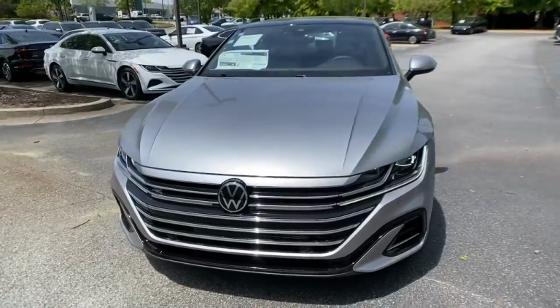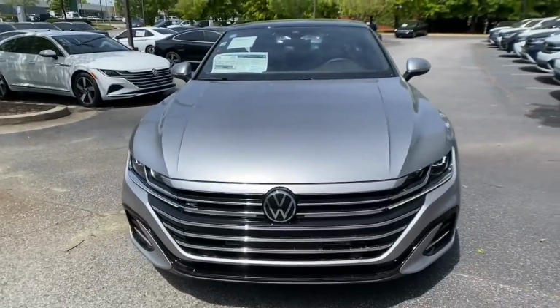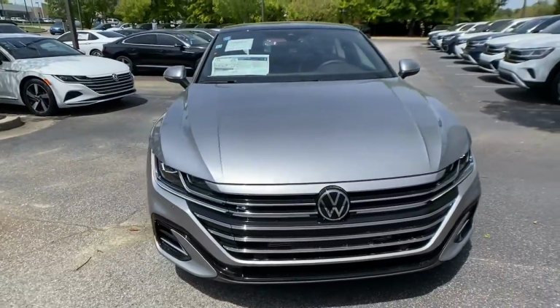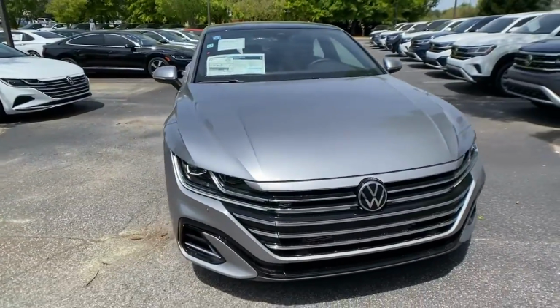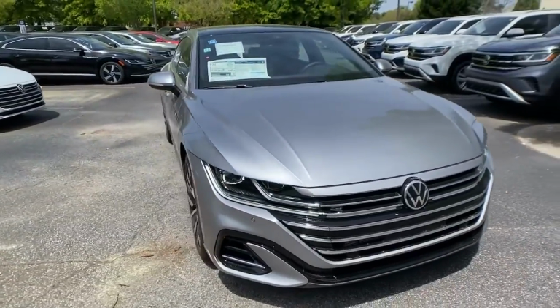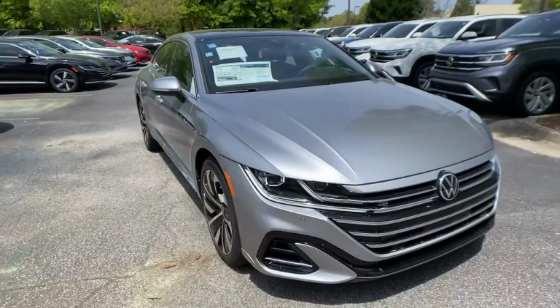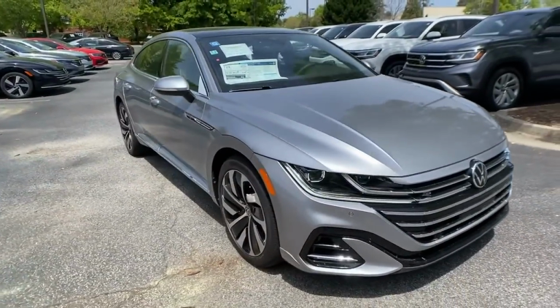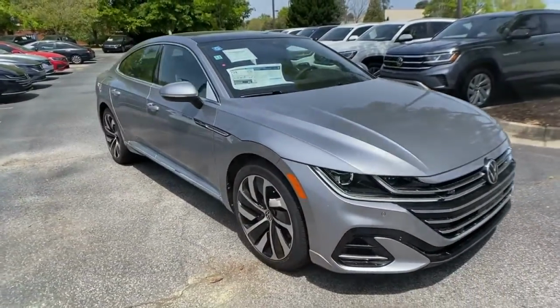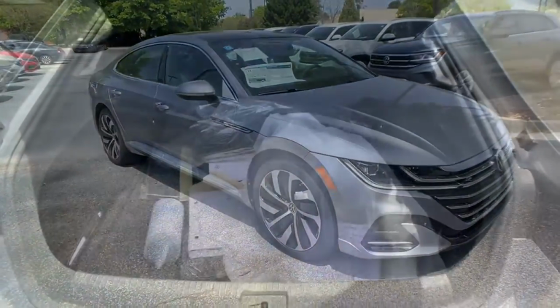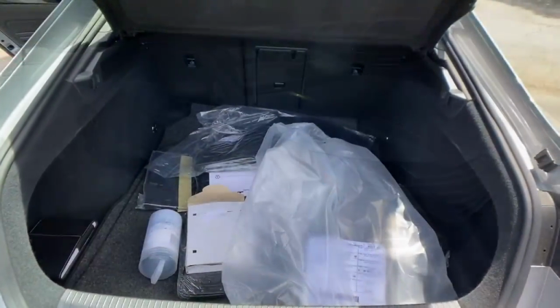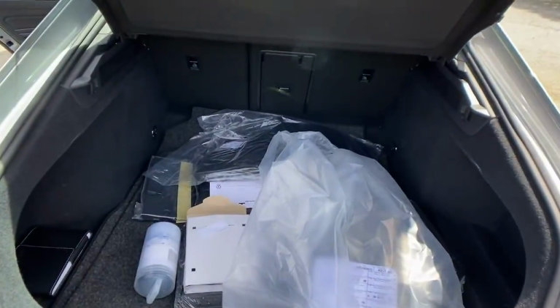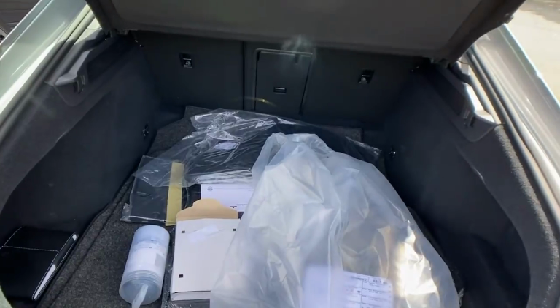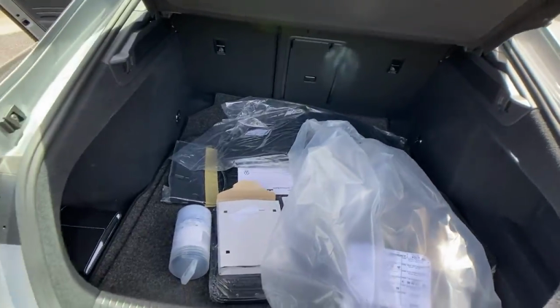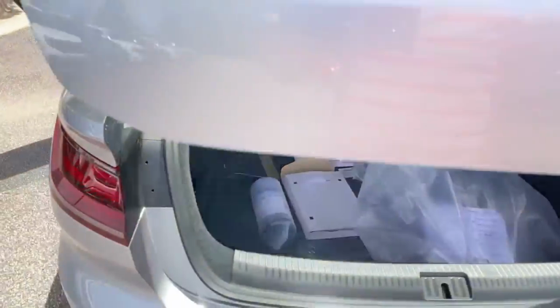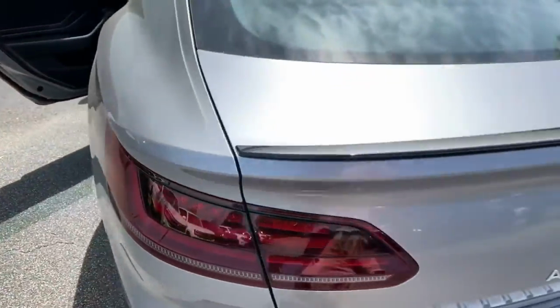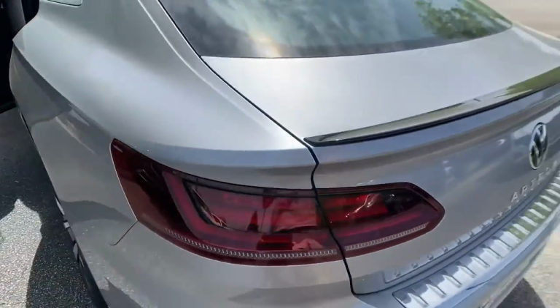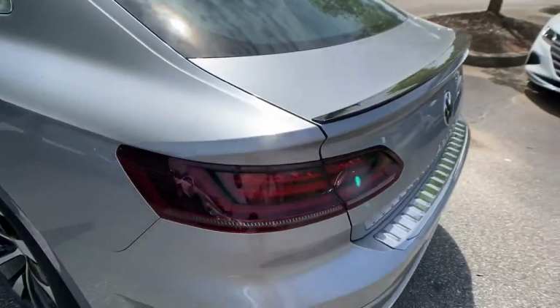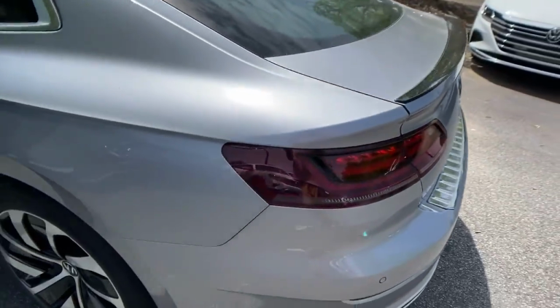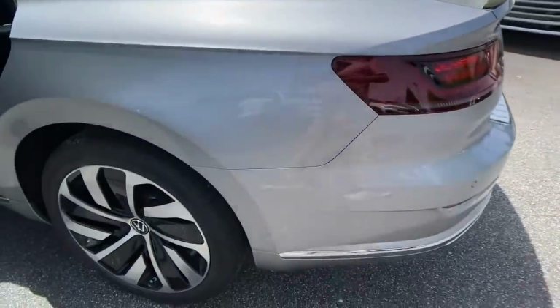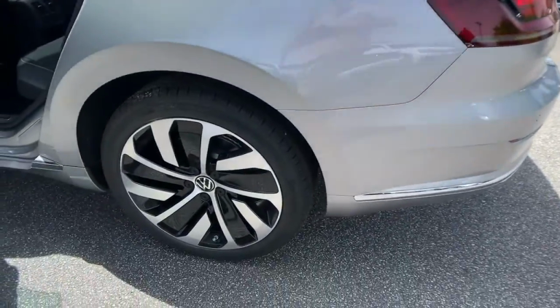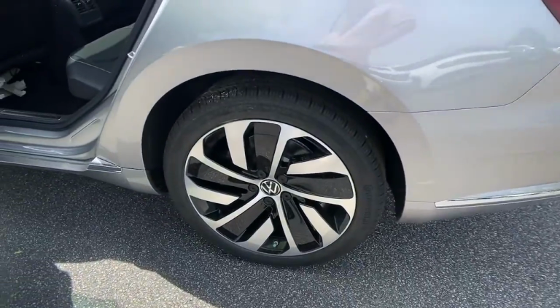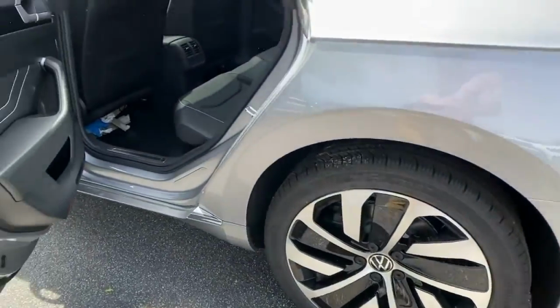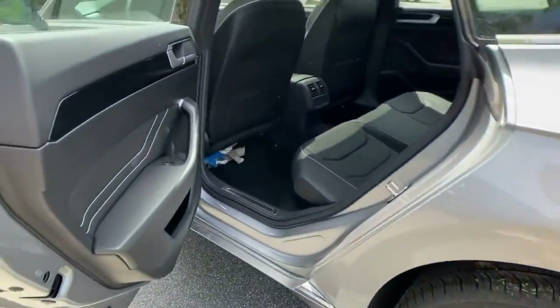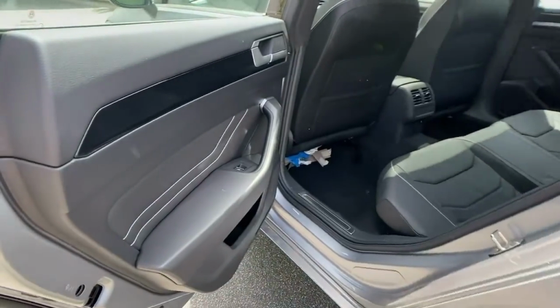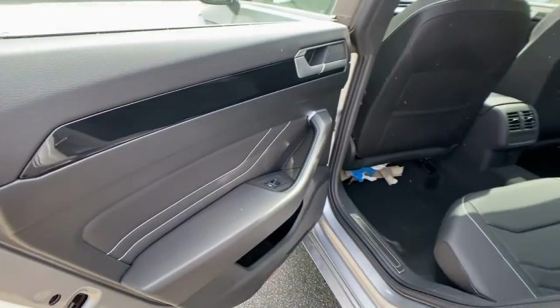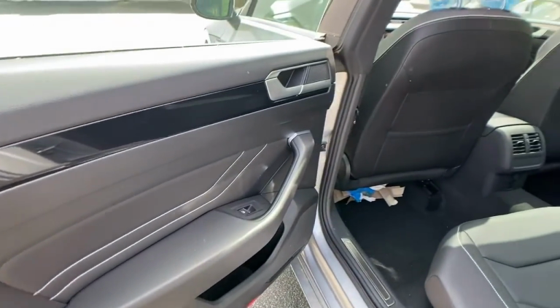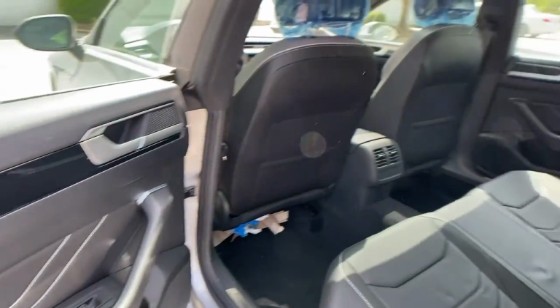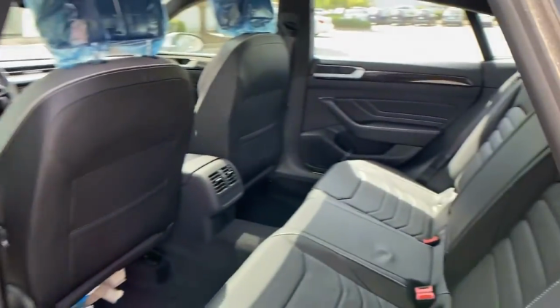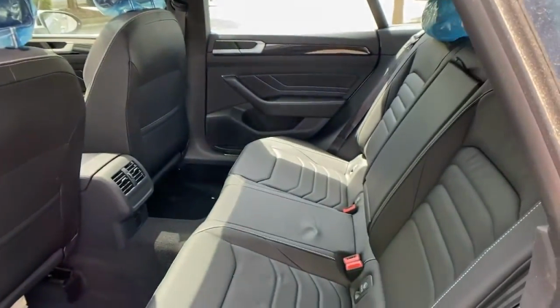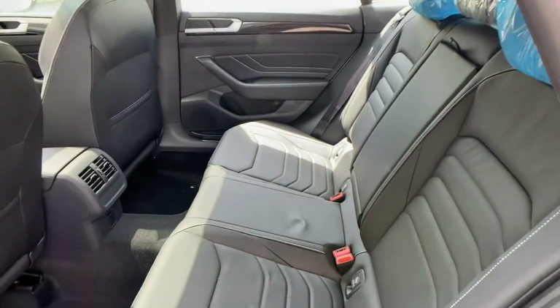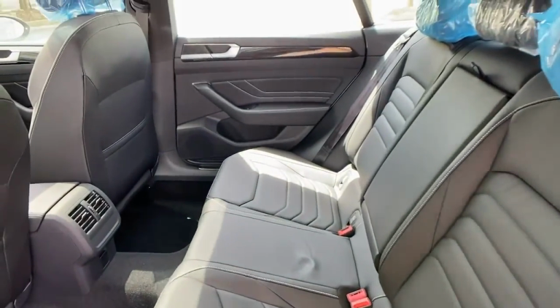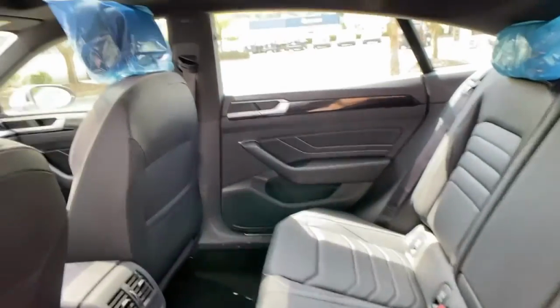All-wheel drive, sun/moonroof, keyless entry, navigation system, lane-keeping assist, remote engine start, adaptive cruise control, keyless start, power passenger seat, satellite radio.